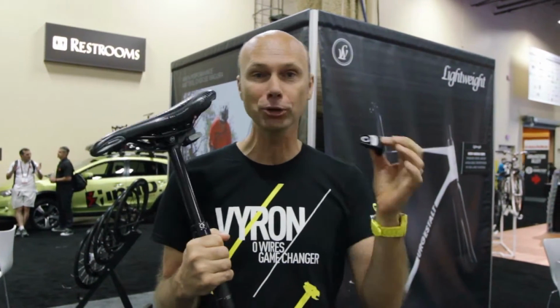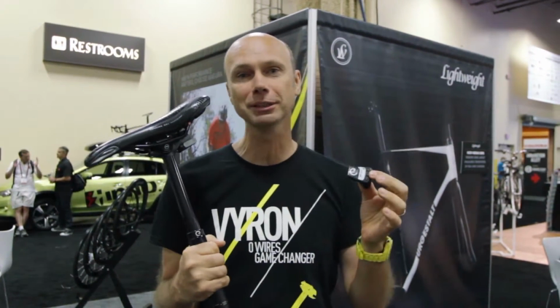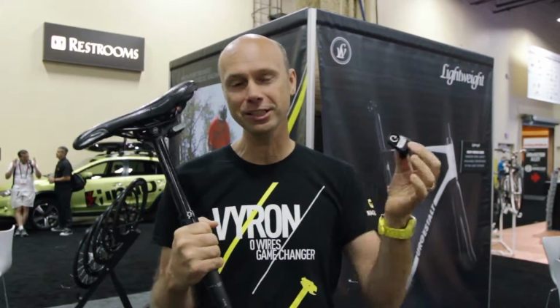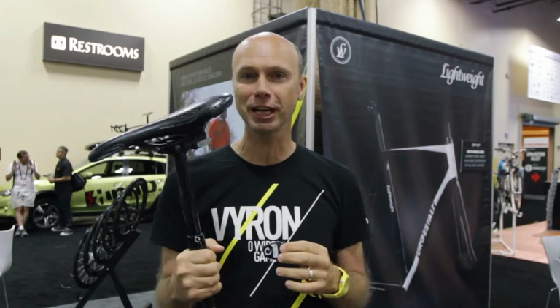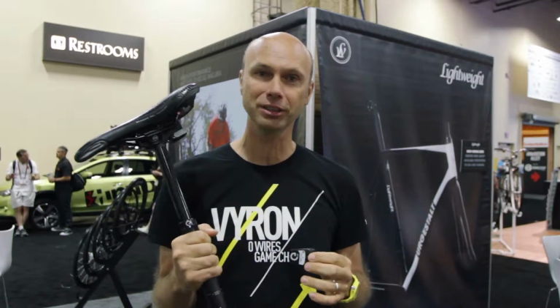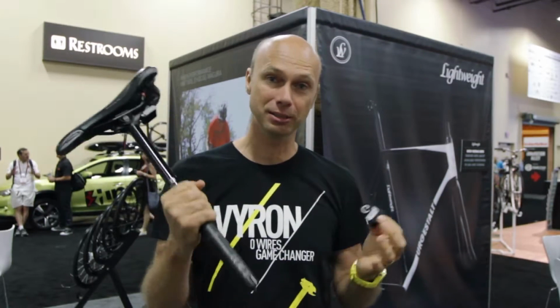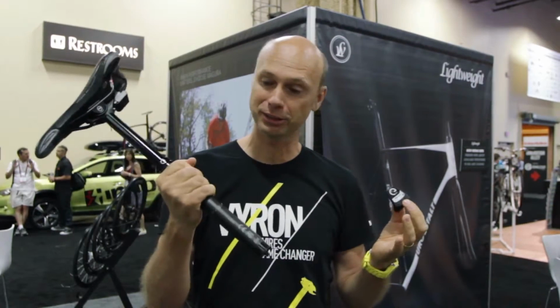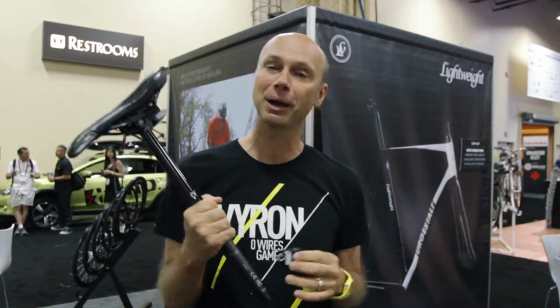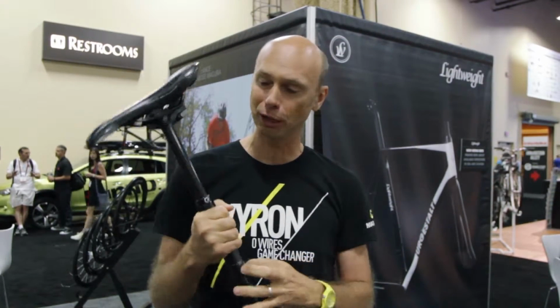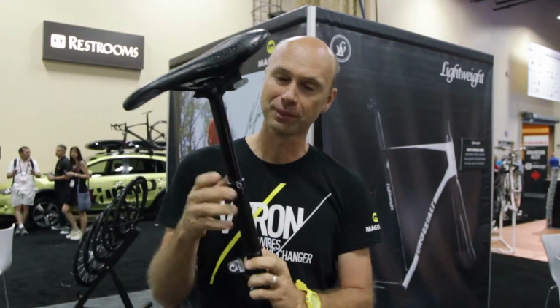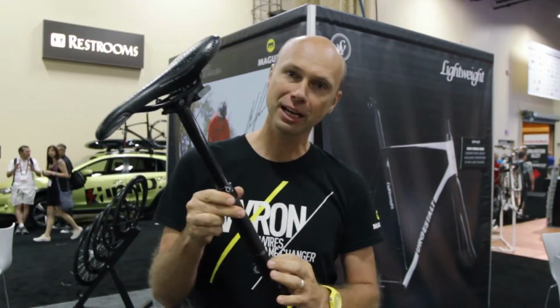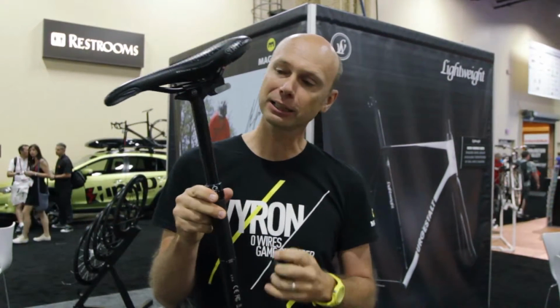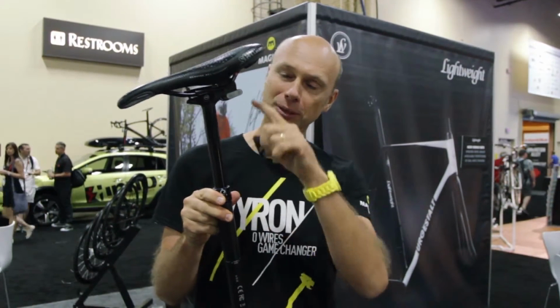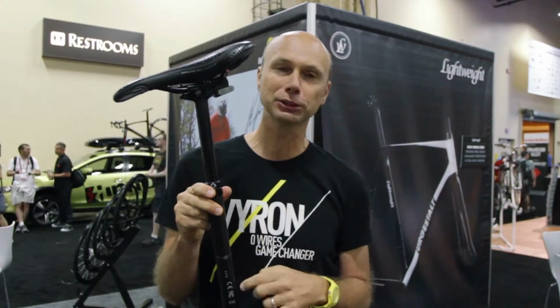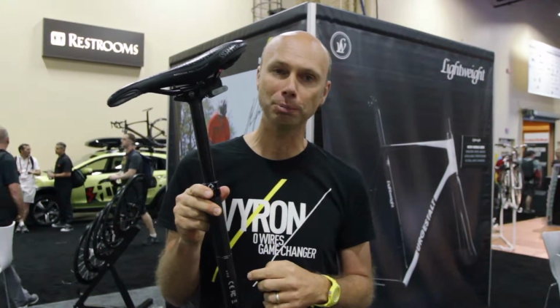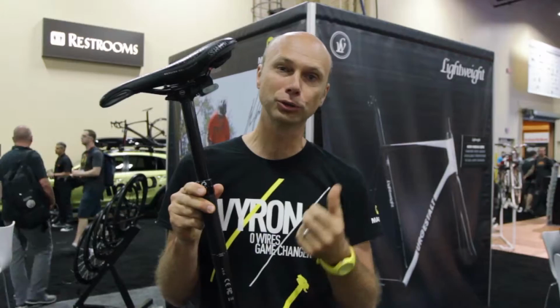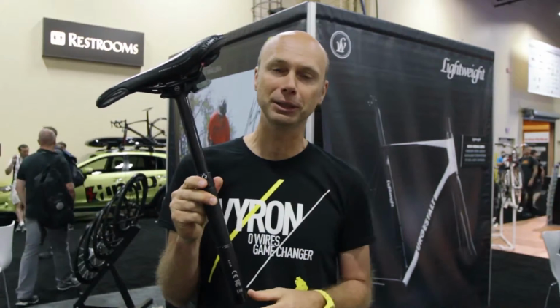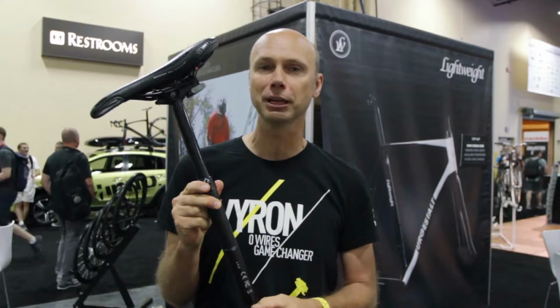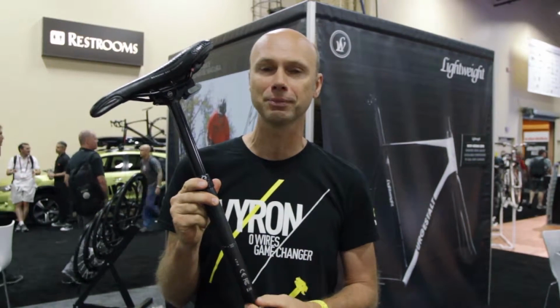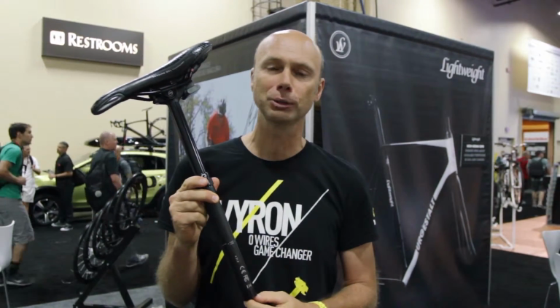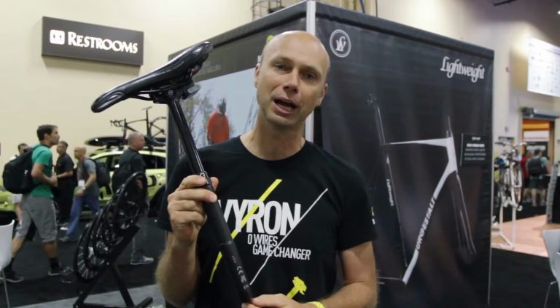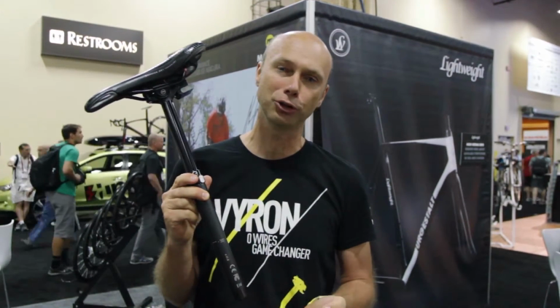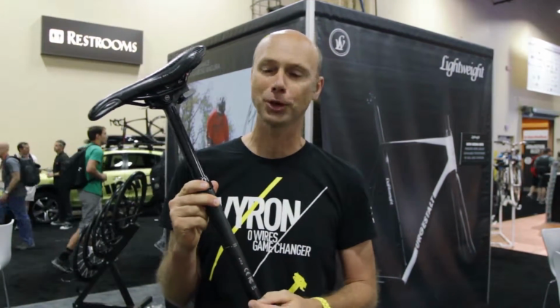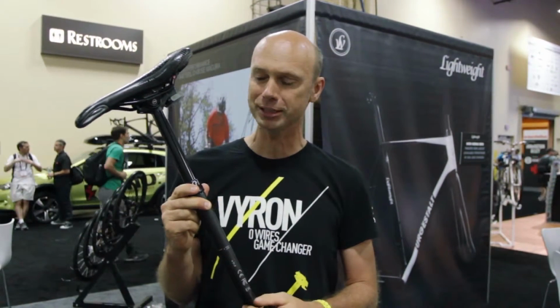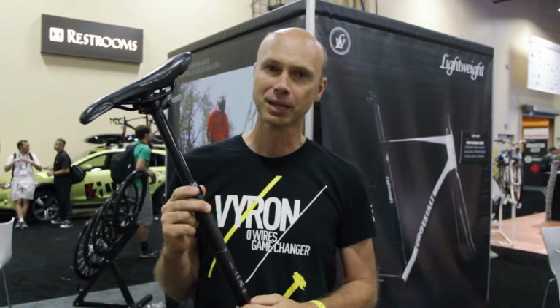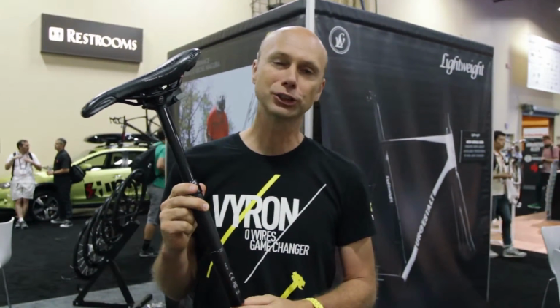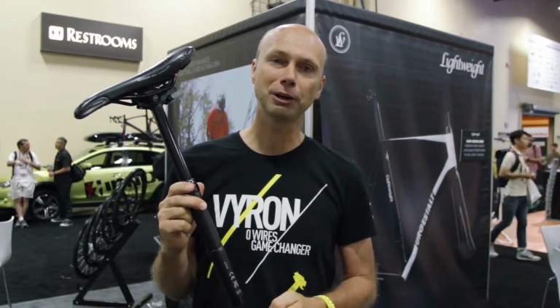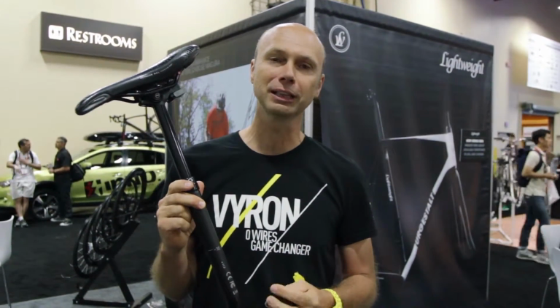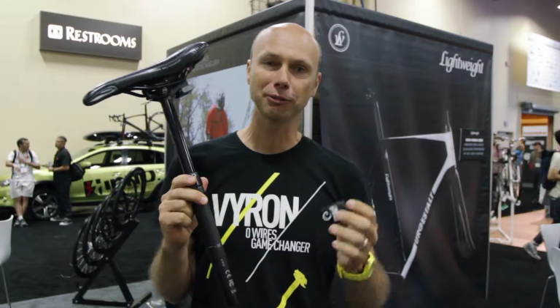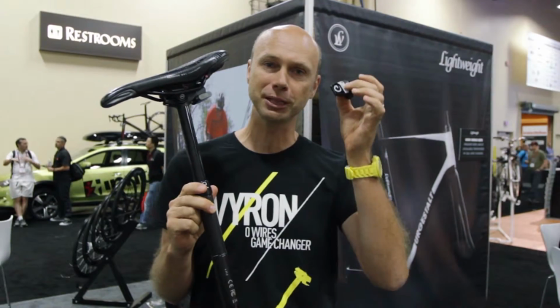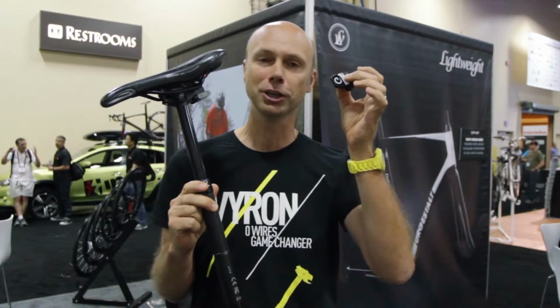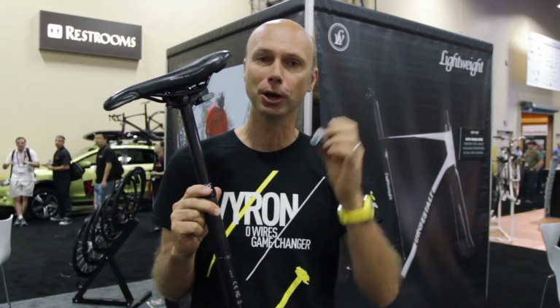No cables, easy installation, it's stealth by itself. It's 150mm of drop, 2 diameters available — 30.9 or 31.6 — and just 595 grams including the remote.